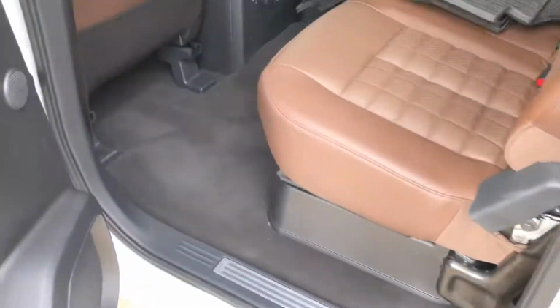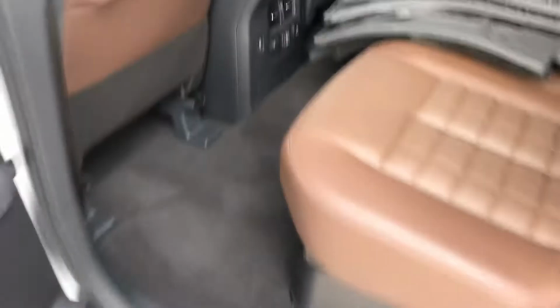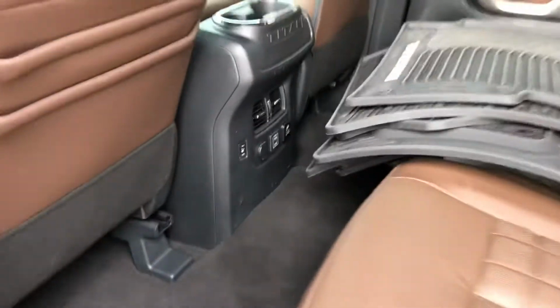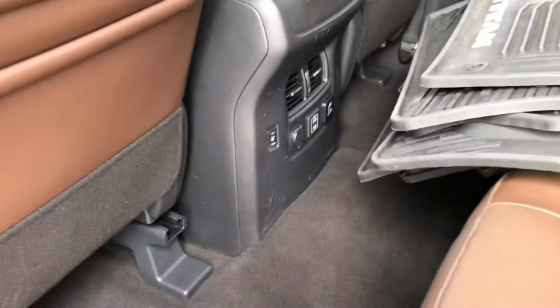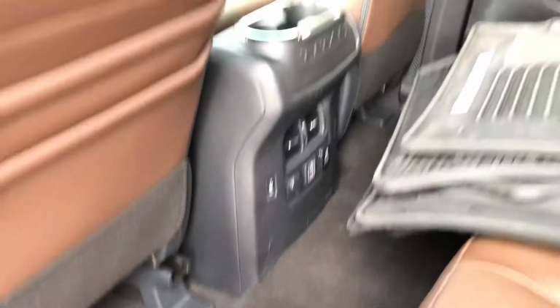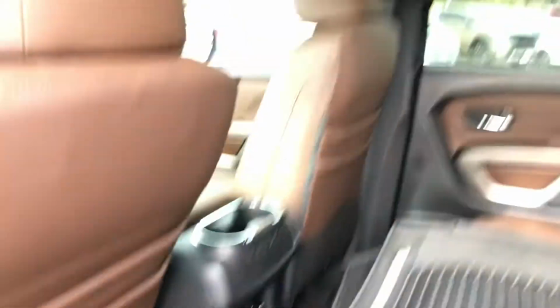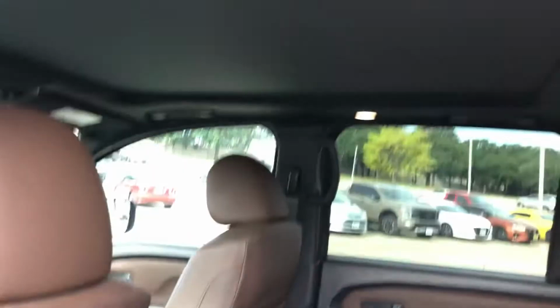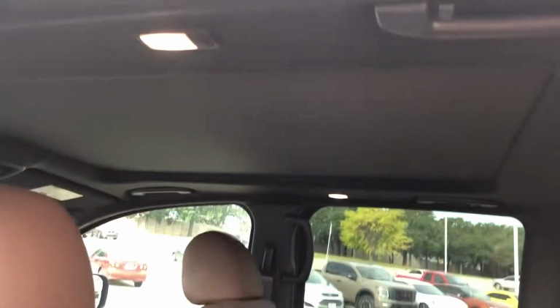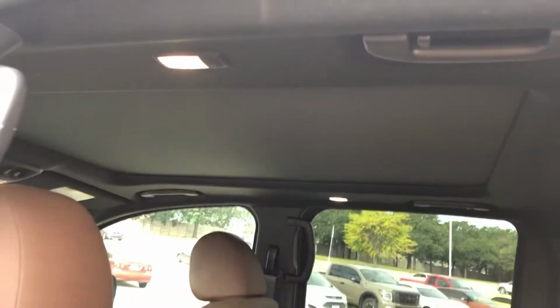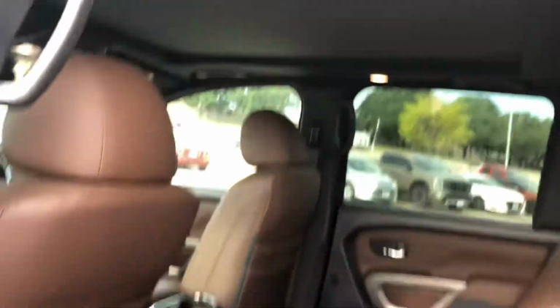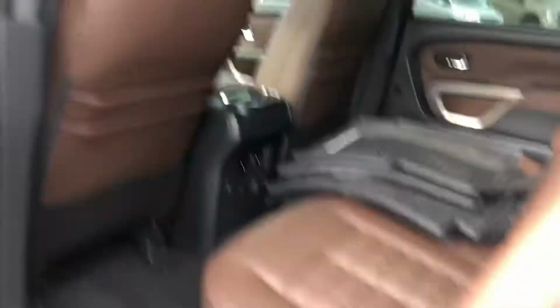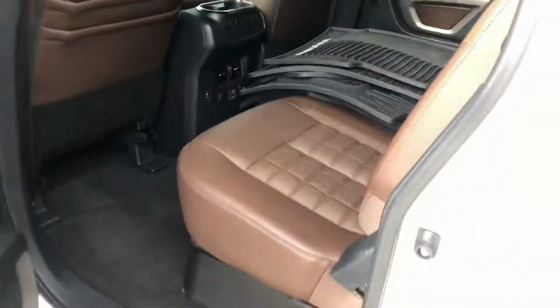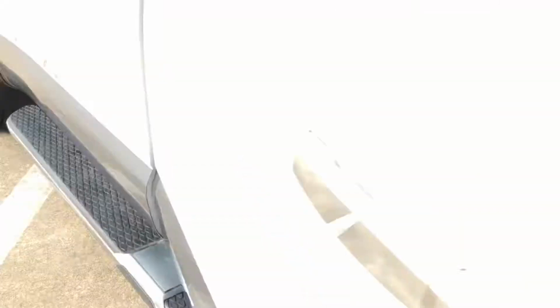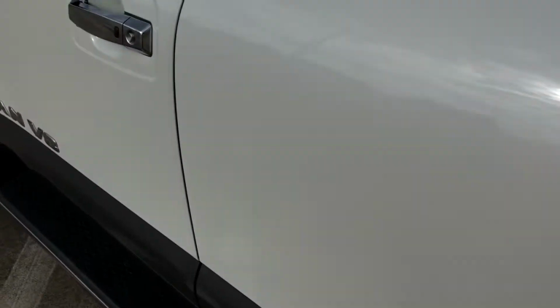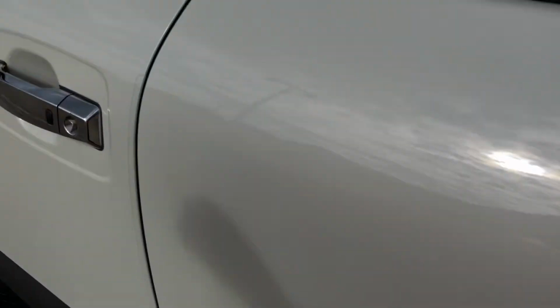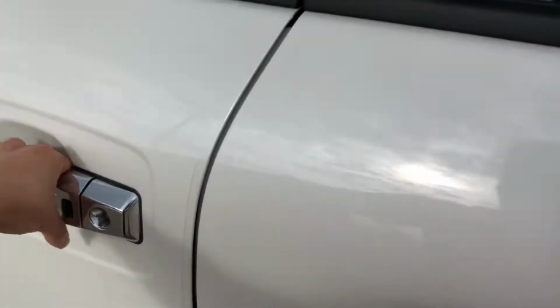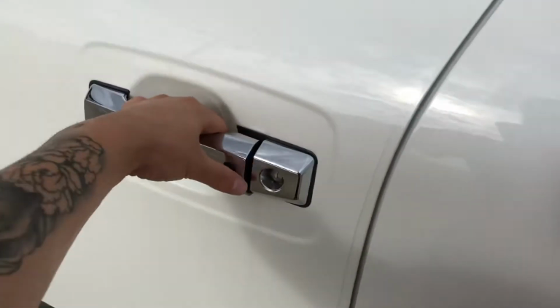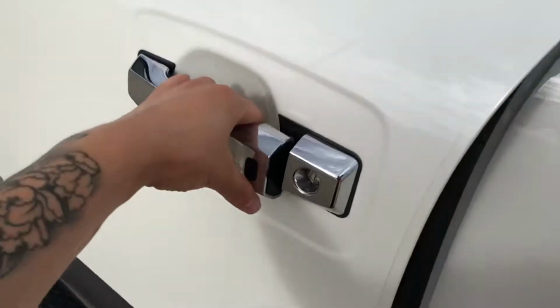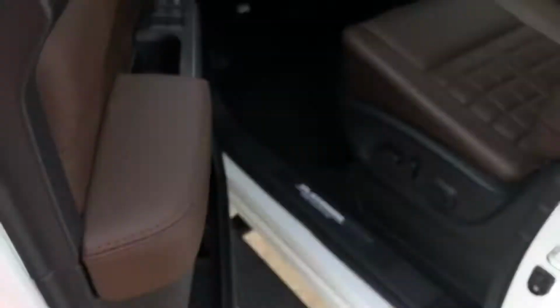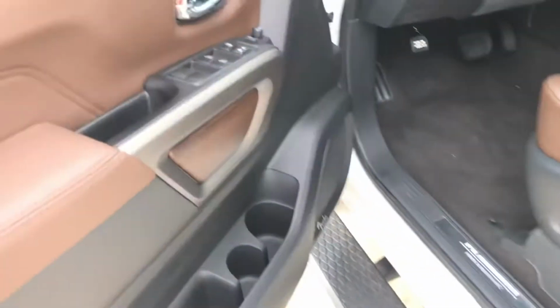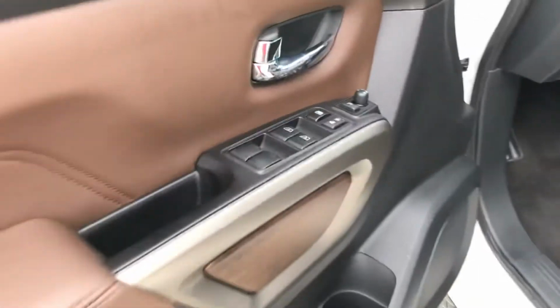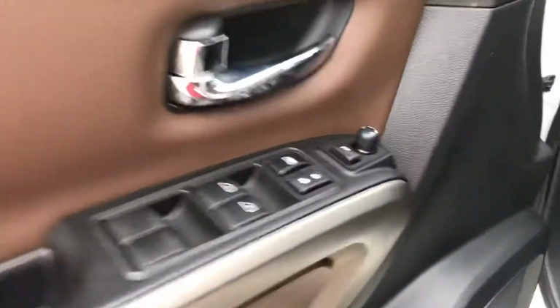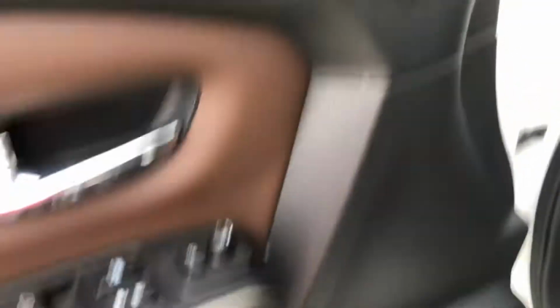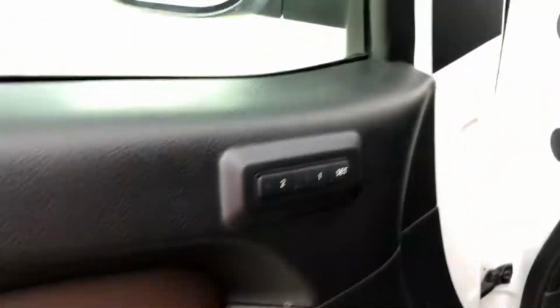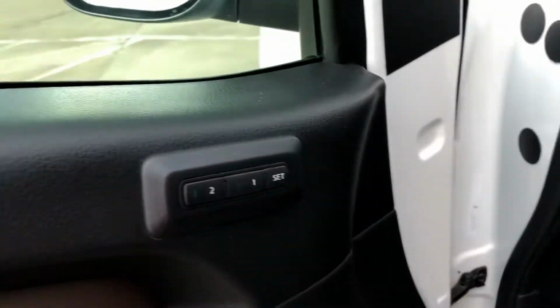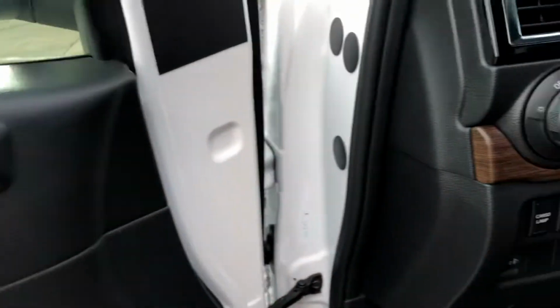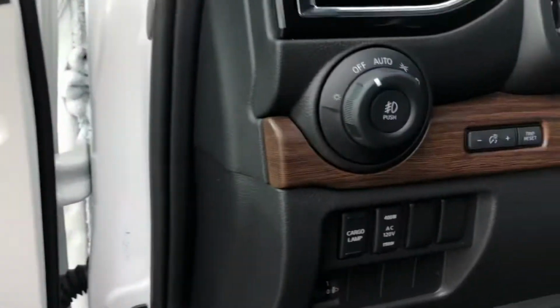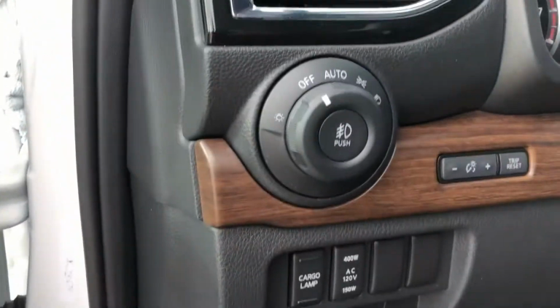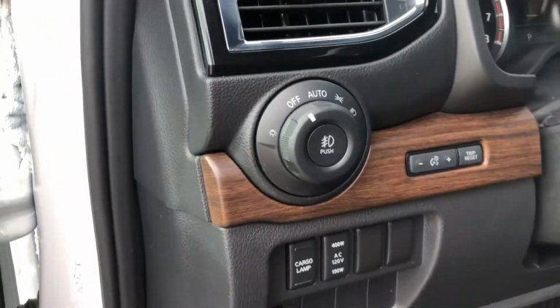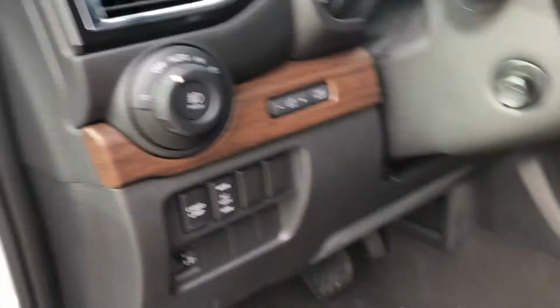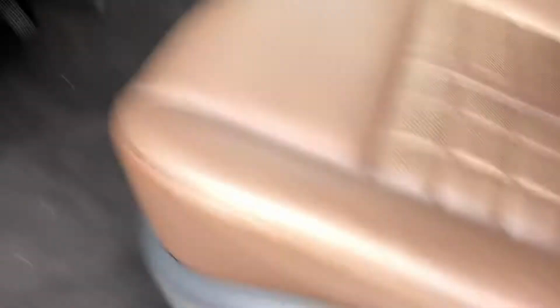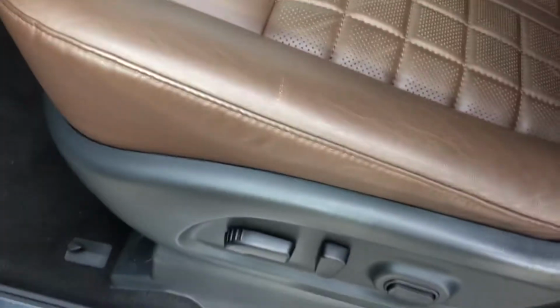It has AC for the back seats and heated seats as well, and you're going to have the panoramic sunroof. There's keyless entry, adjustable seats, and dual power seats.